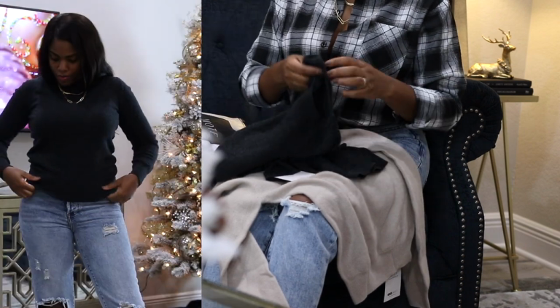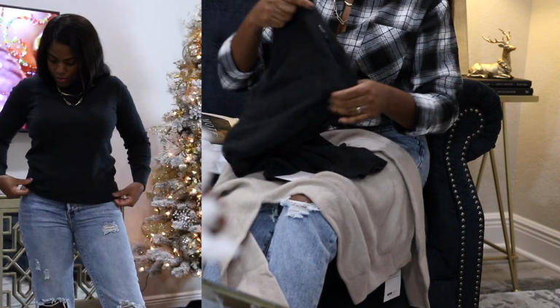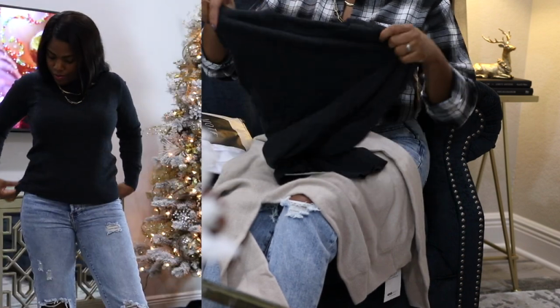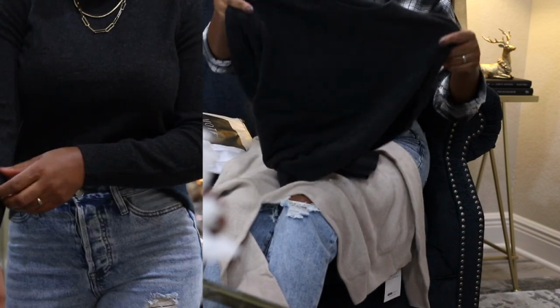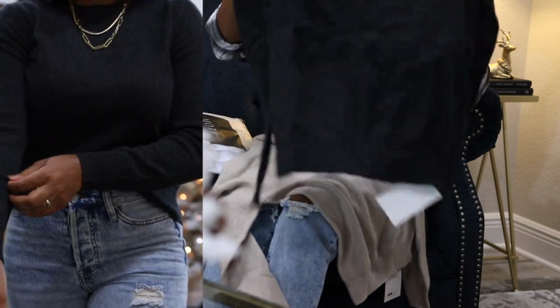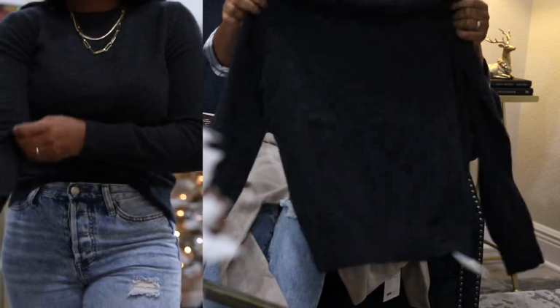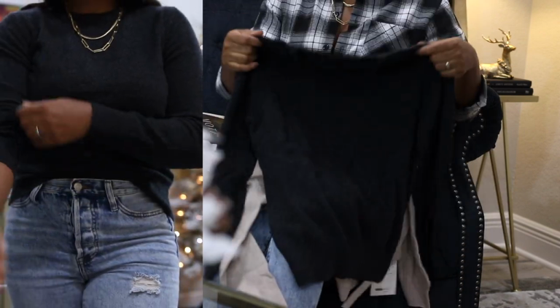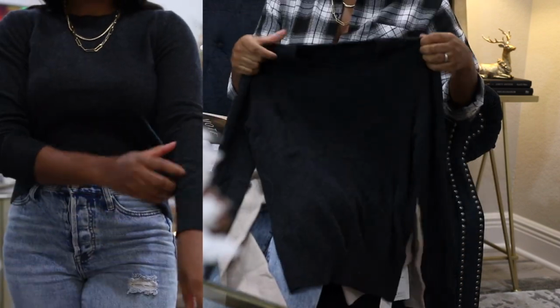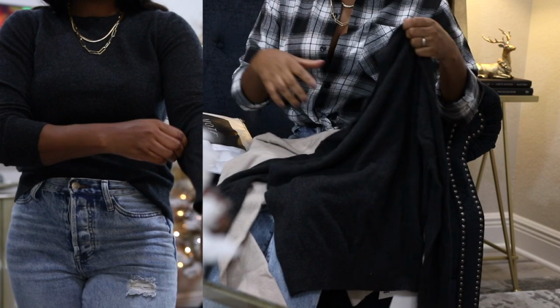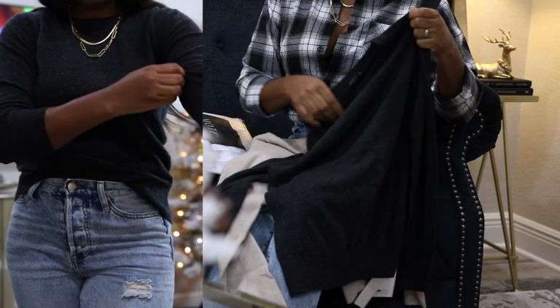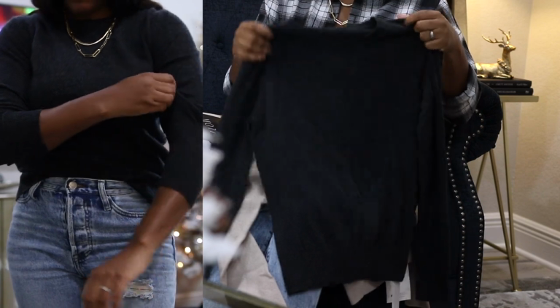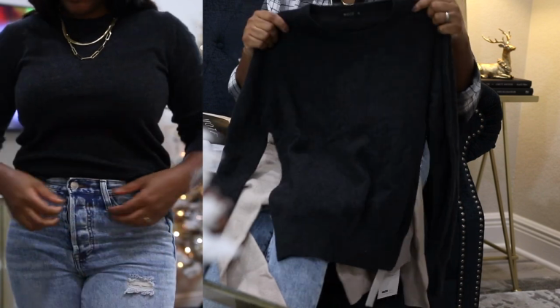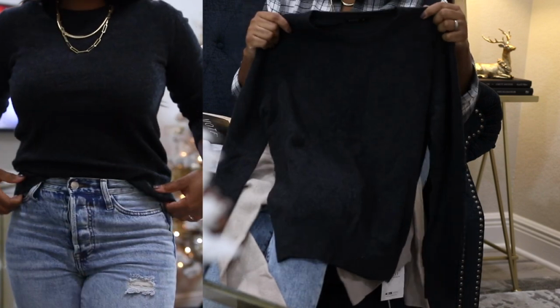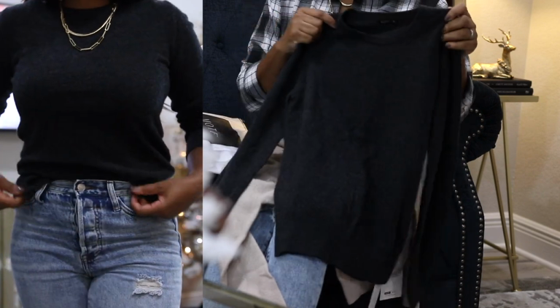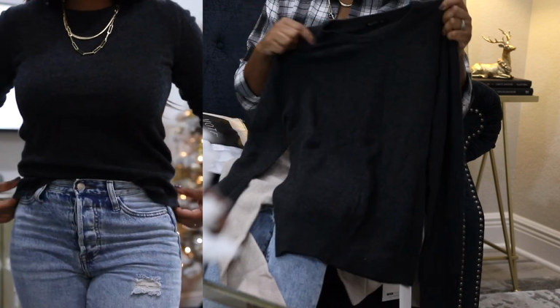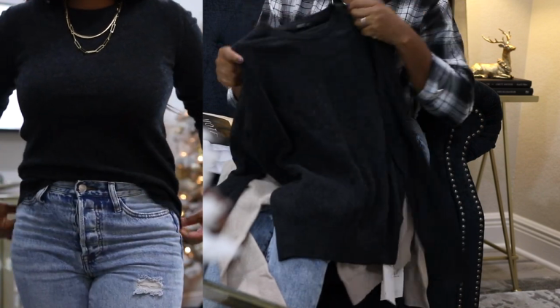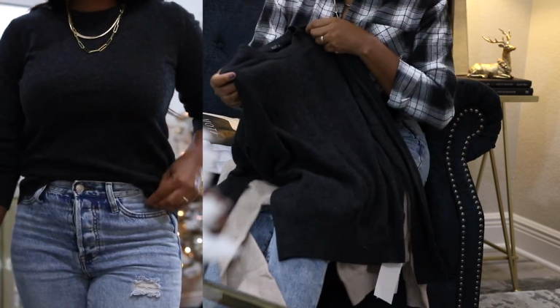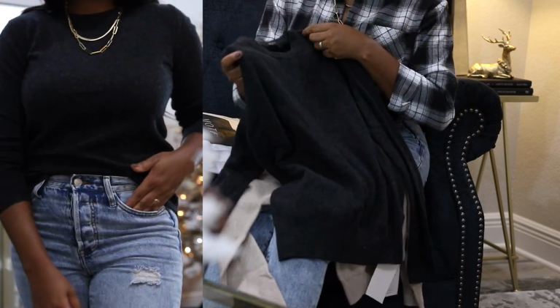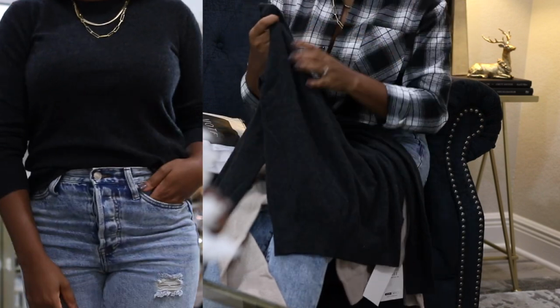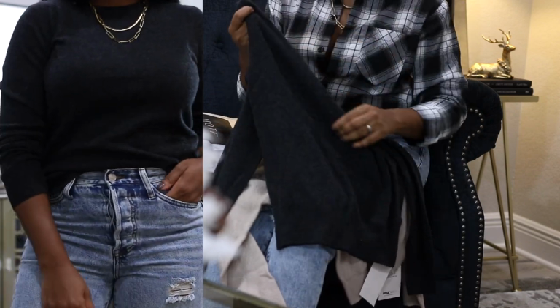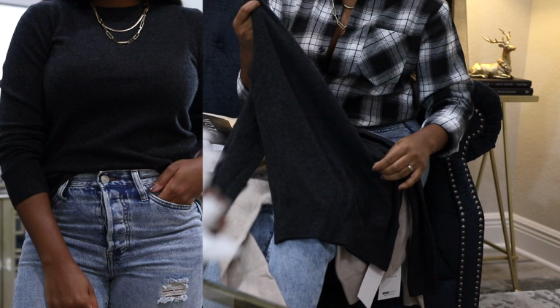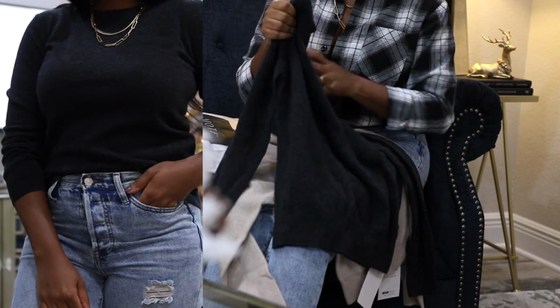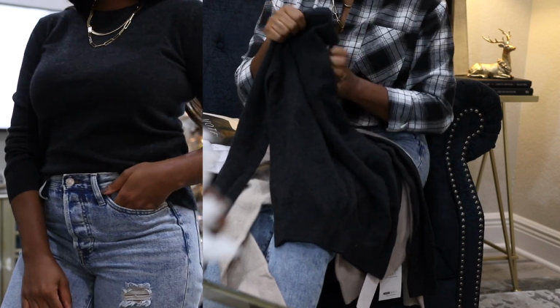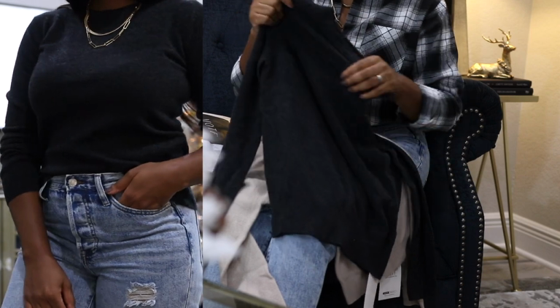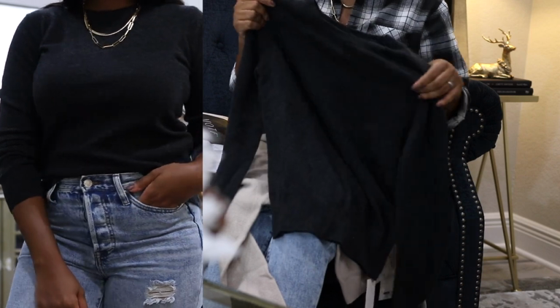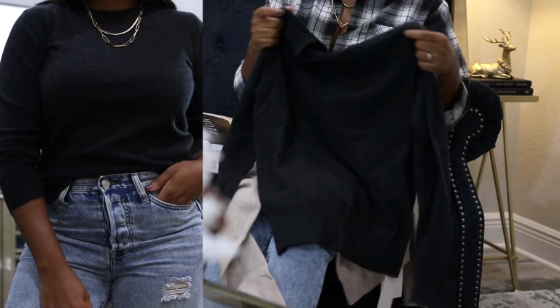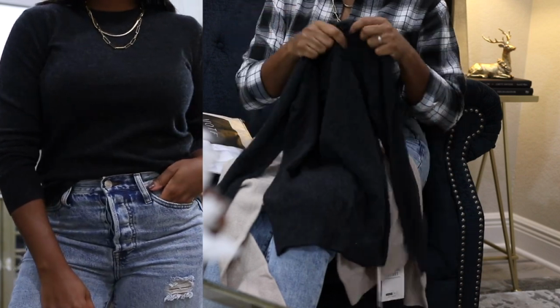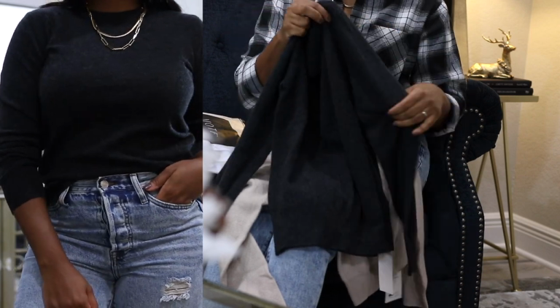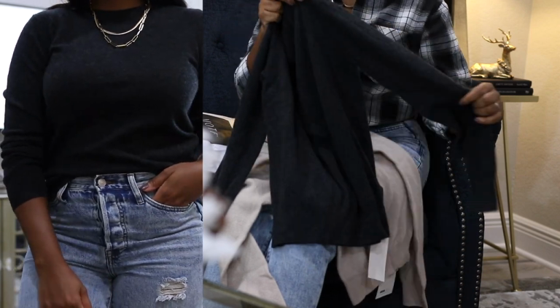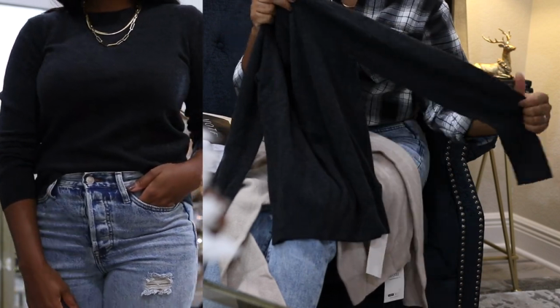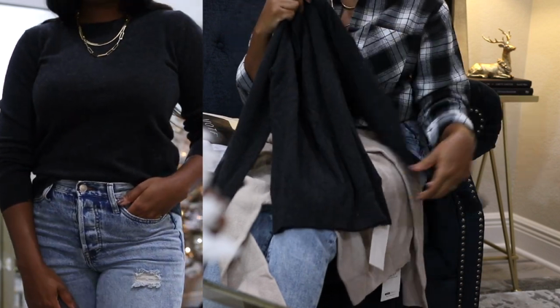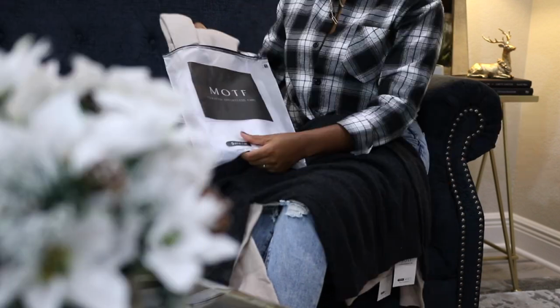The next top is another 100% cashmere sweater and it has that same fuzzy looking feel. These sweaters are lightweight and soft, and I did get this one in a size medium because I wanted somewhat of a loose fit with this style.